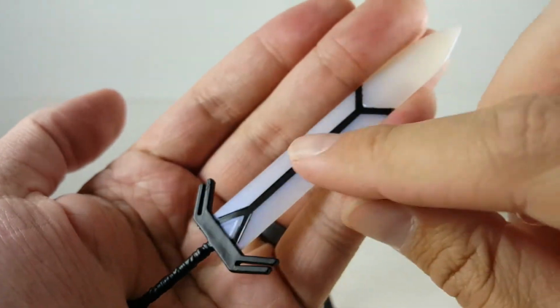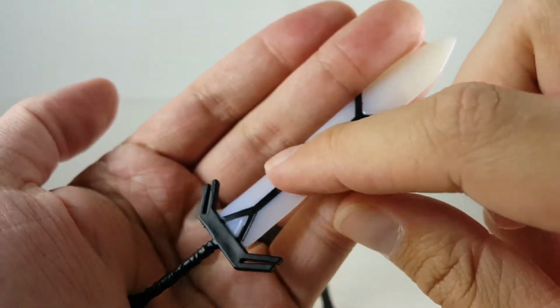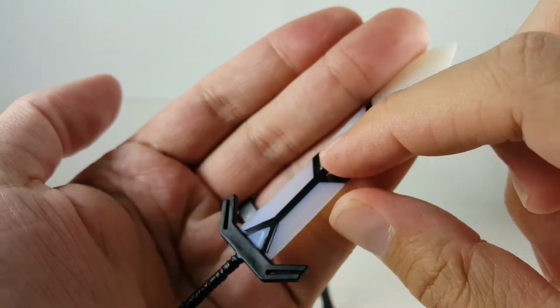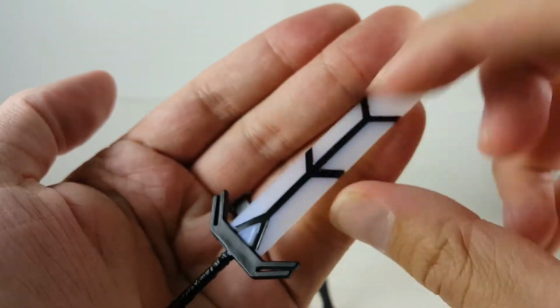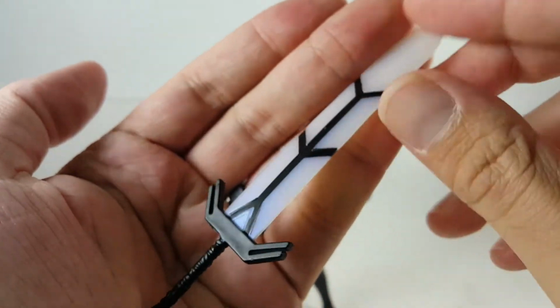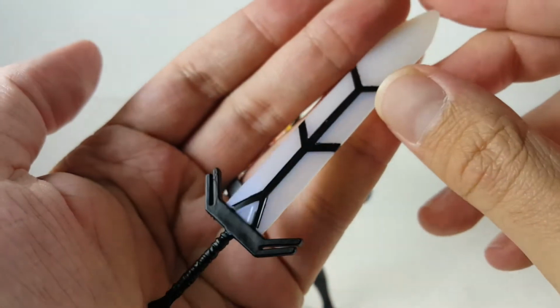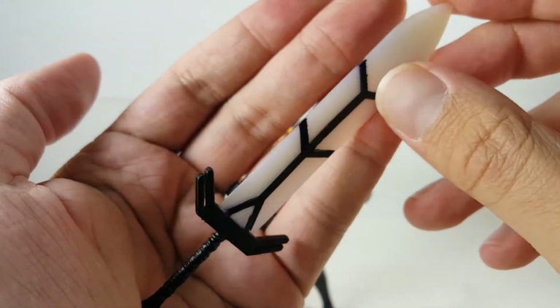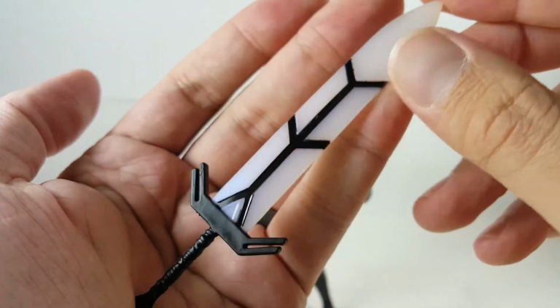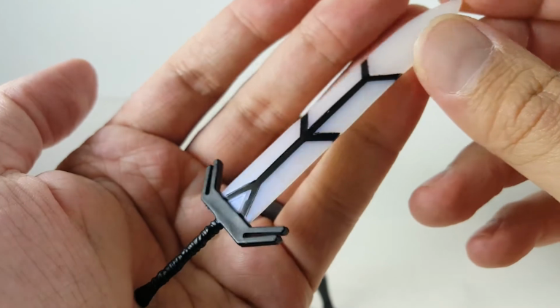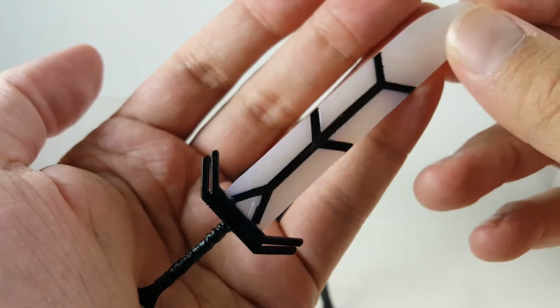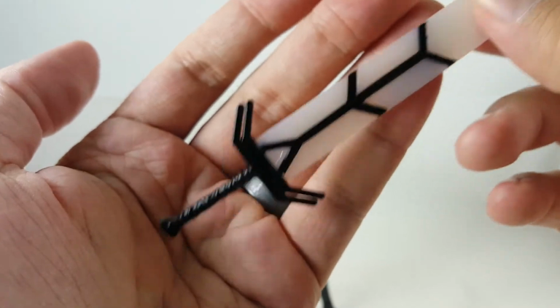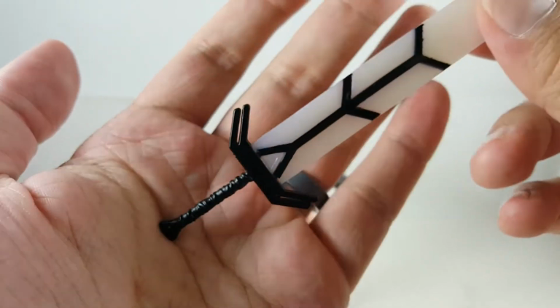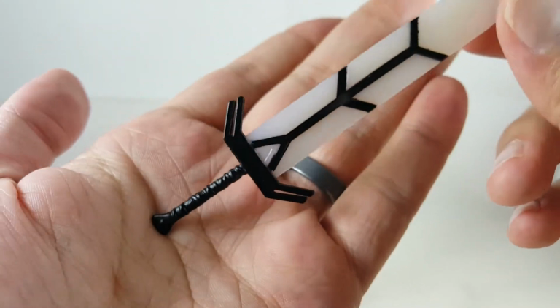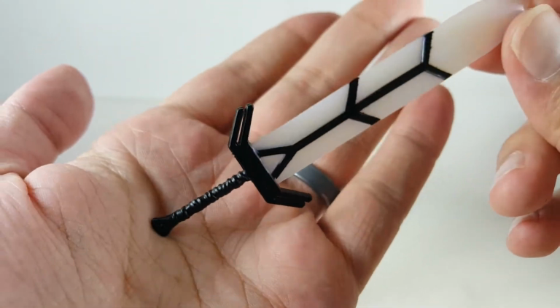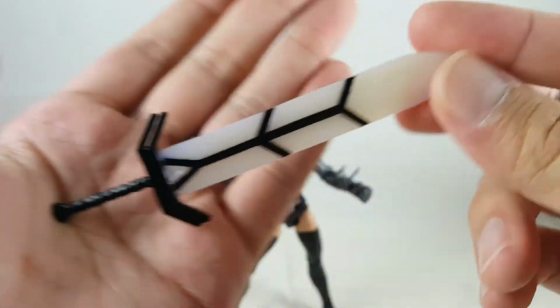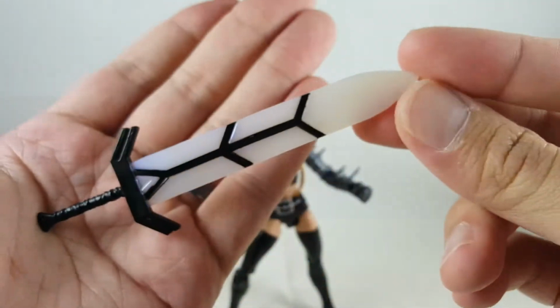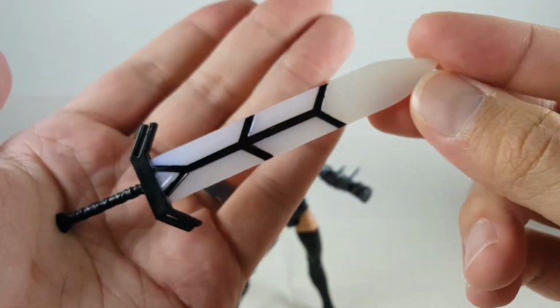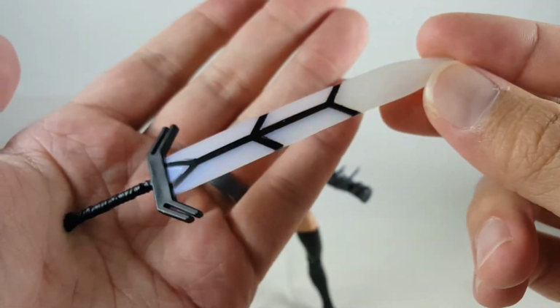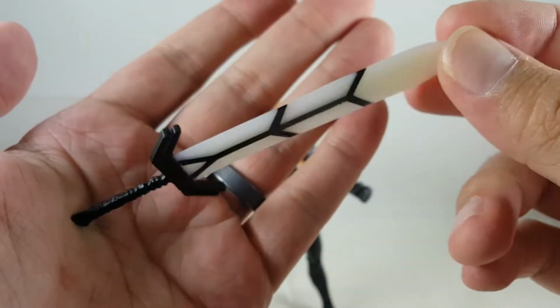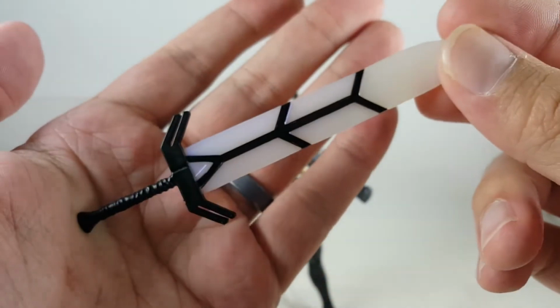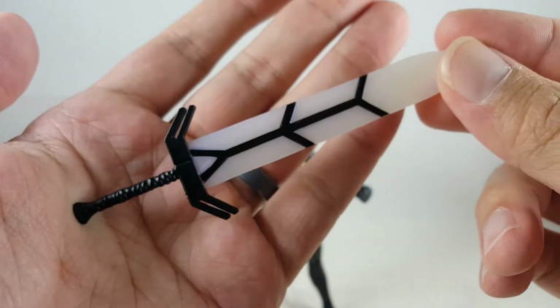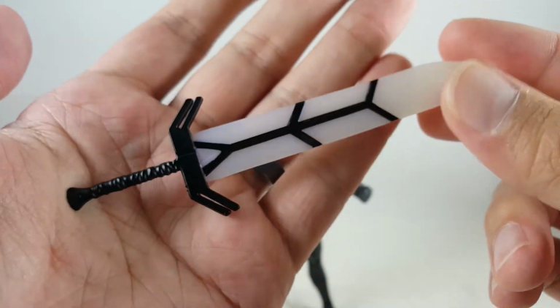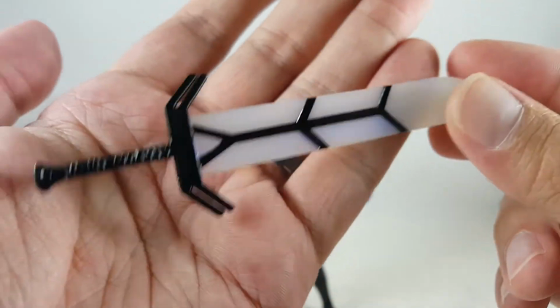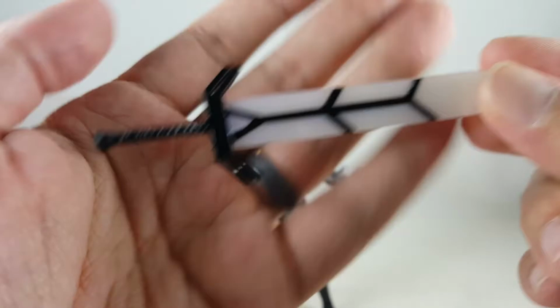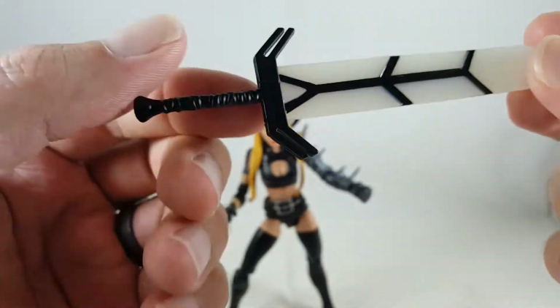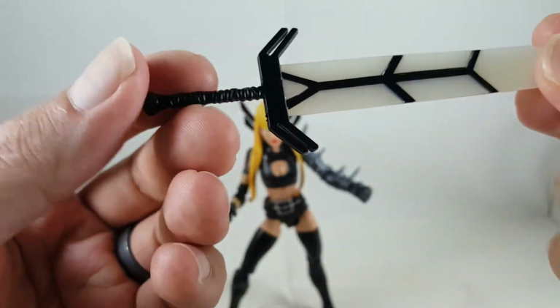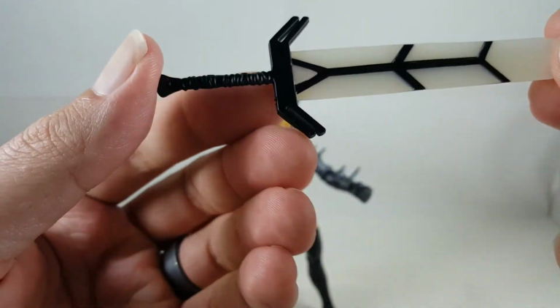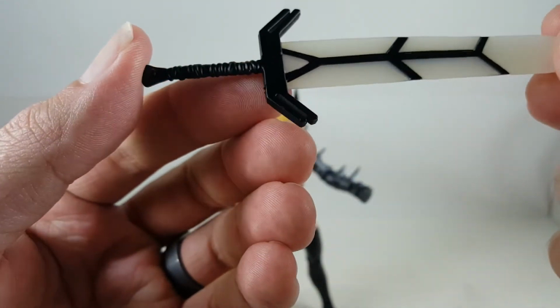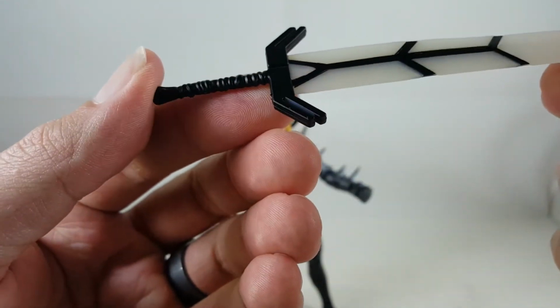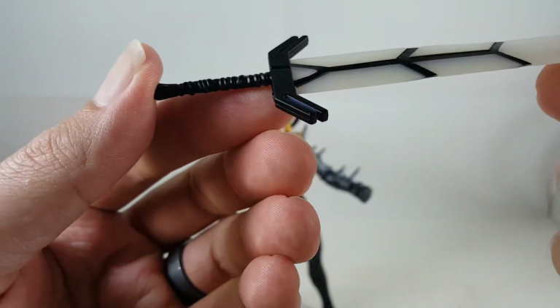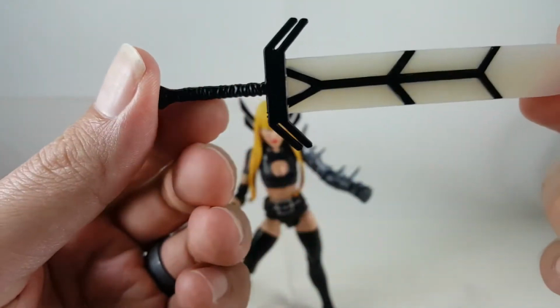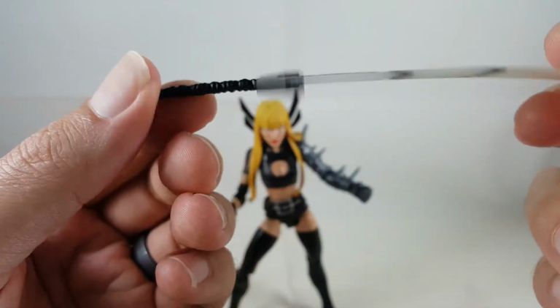This is all nicely sculpted on with black paint painted in there. I really like how the handle looks. It kind of reminds me of like a Final Fantasy sword. You can see nice wraps of the grip. Really cool sword.